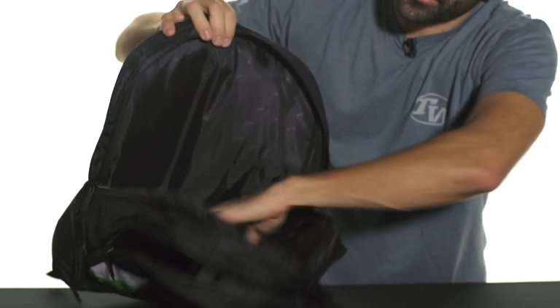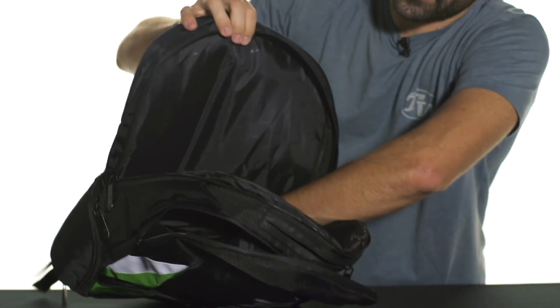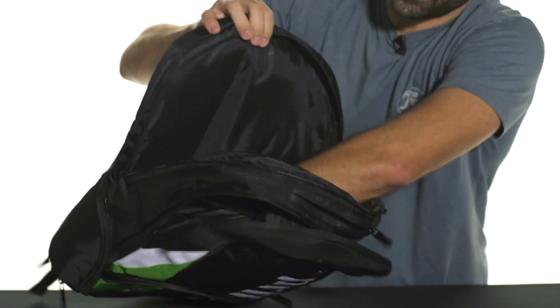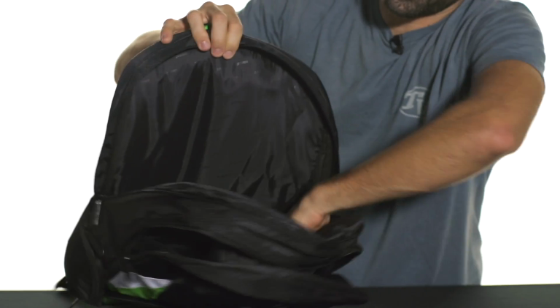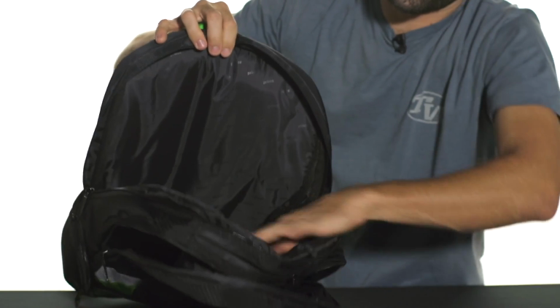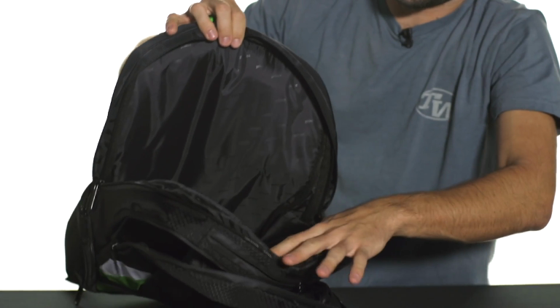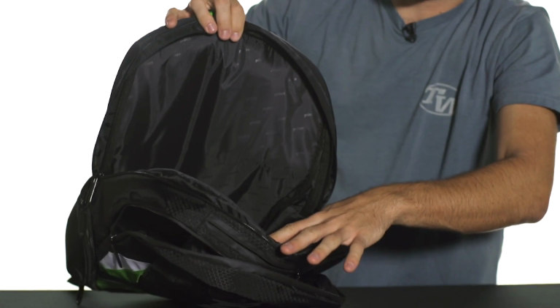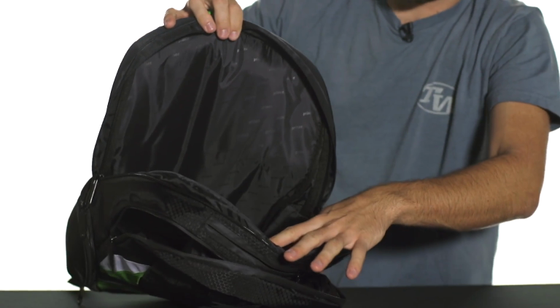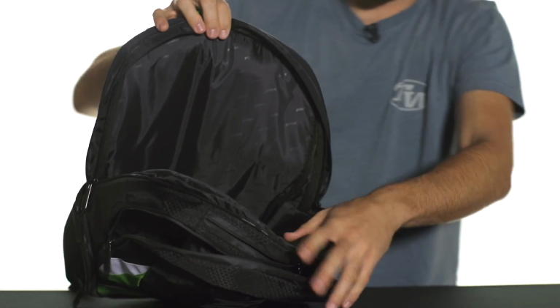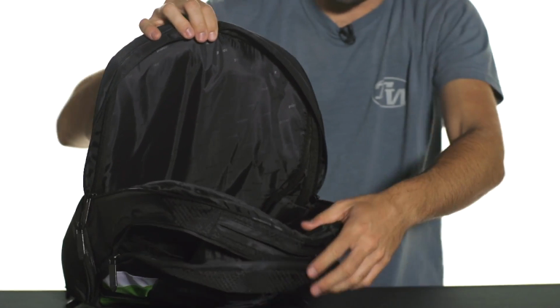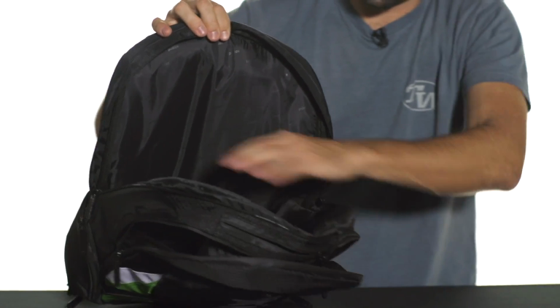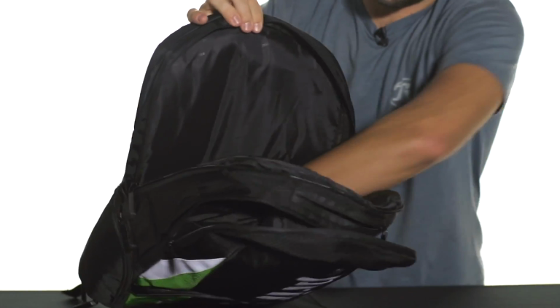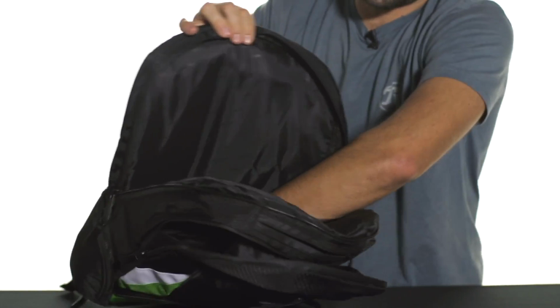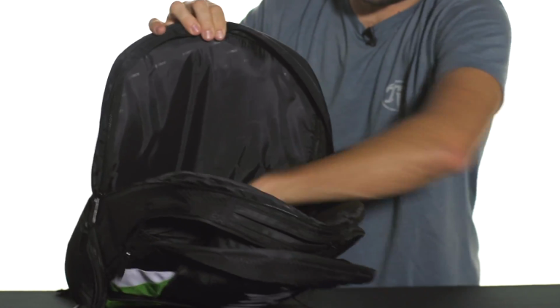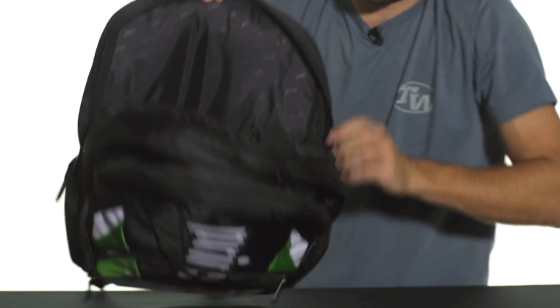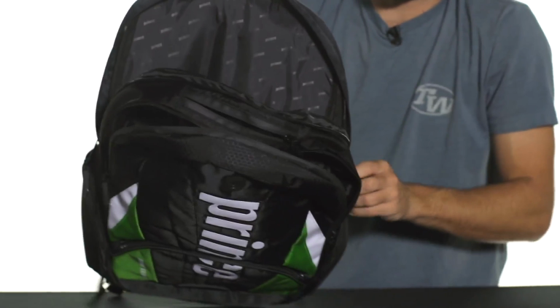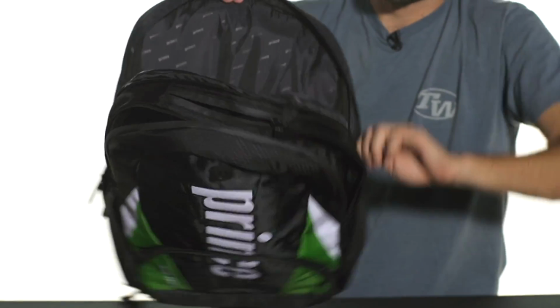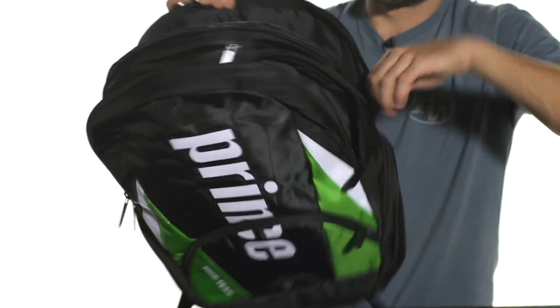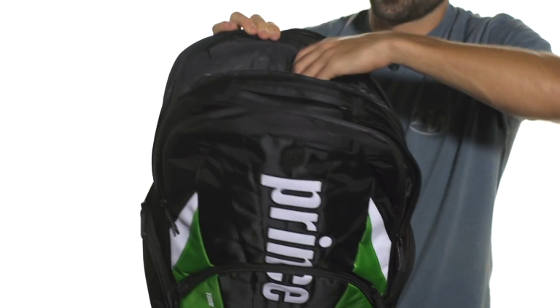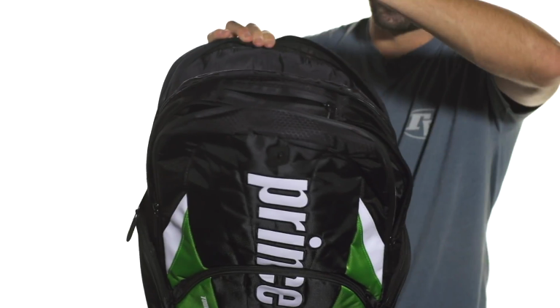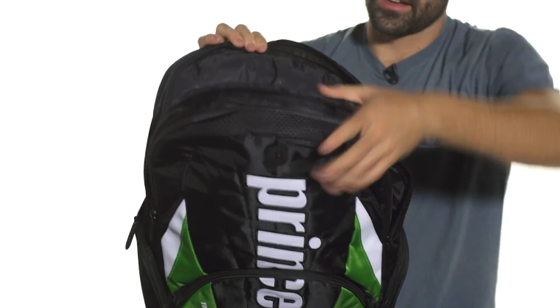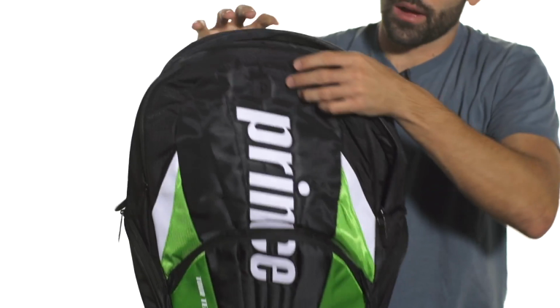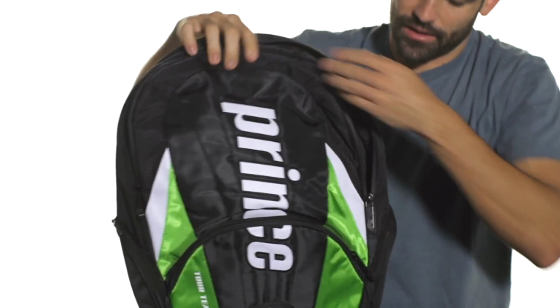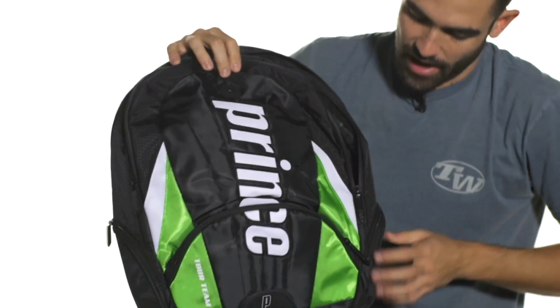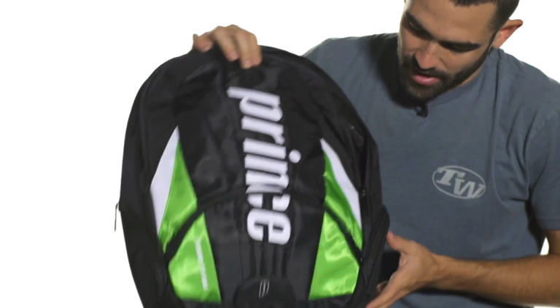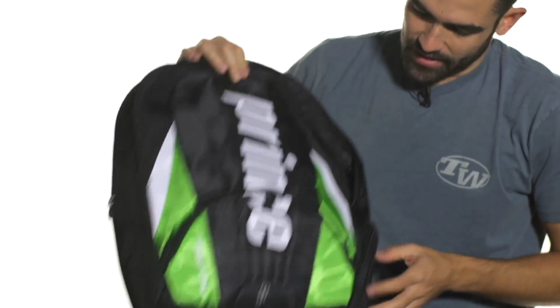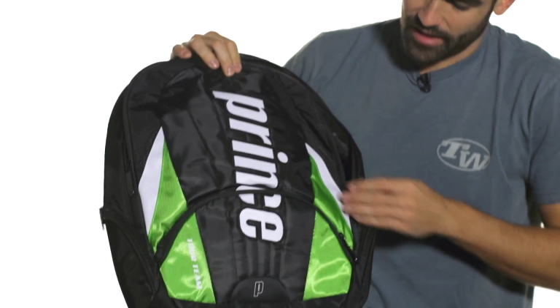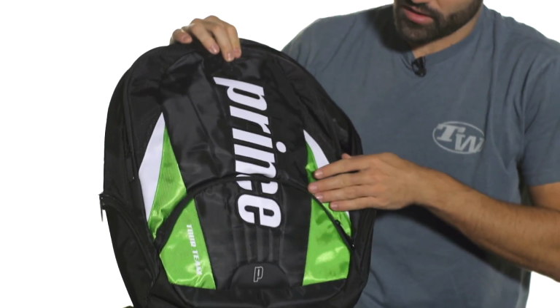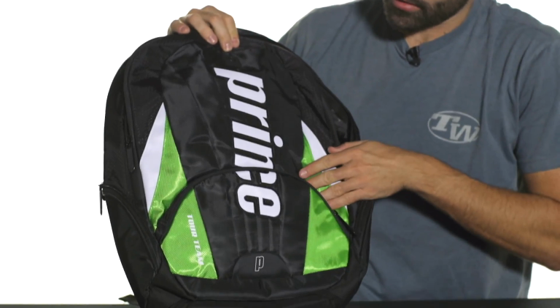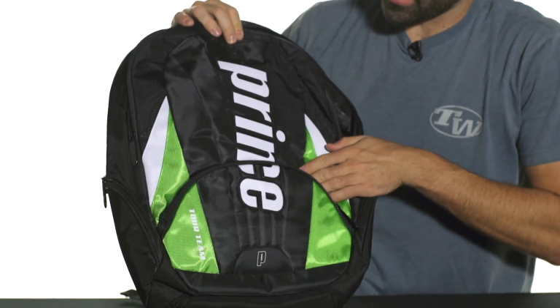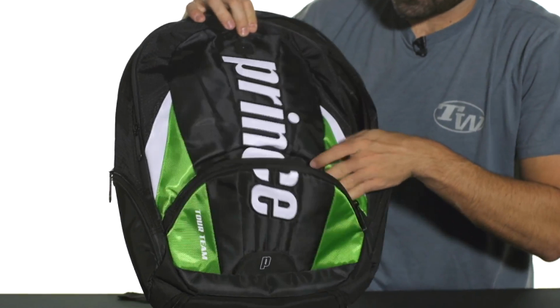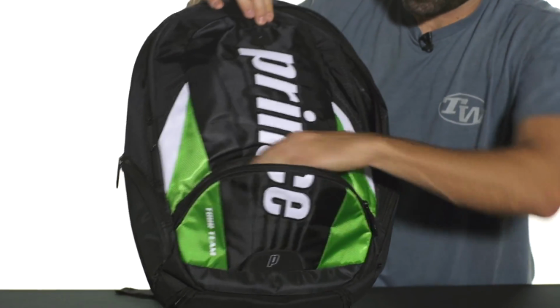Another large main compartment here — this would be ideal for rackets. You could keep two to three rackets in there without covers. Zip it up and you'll have the handles popping out the top, and then tons of accessory pockets on this bag.